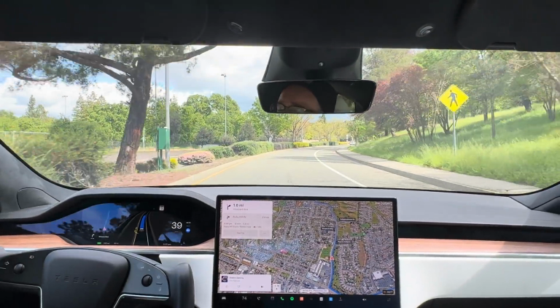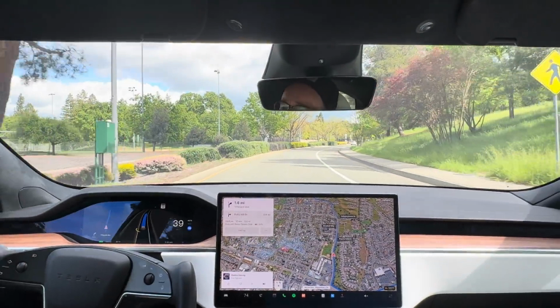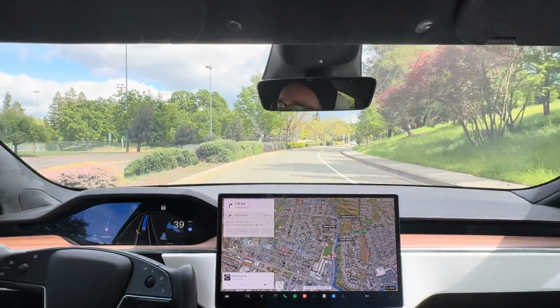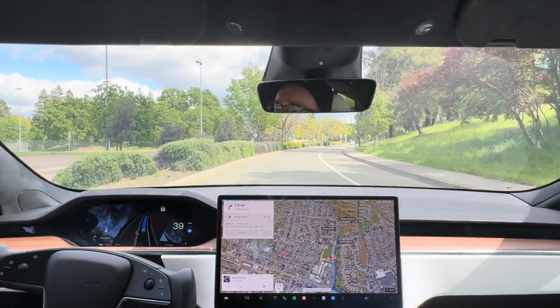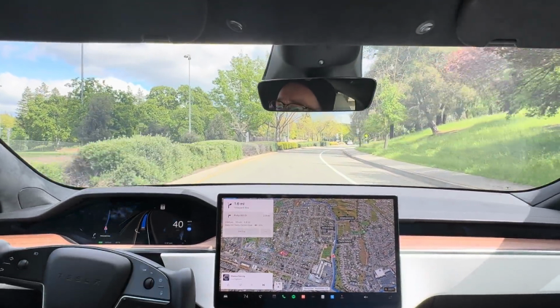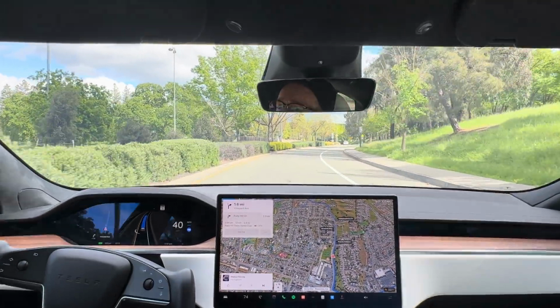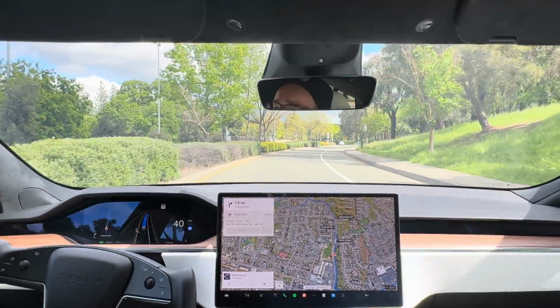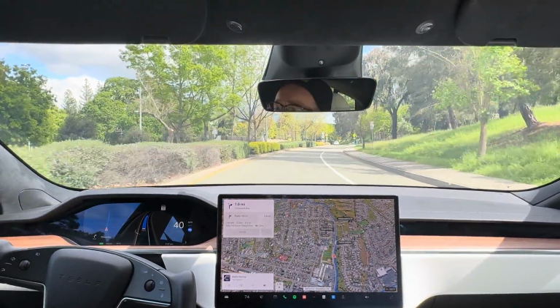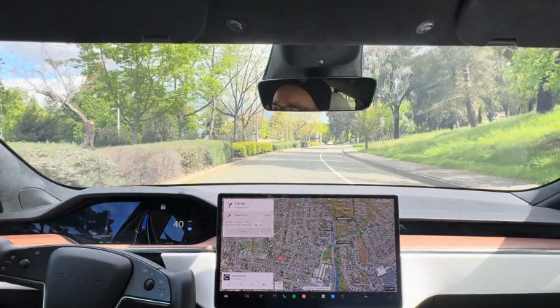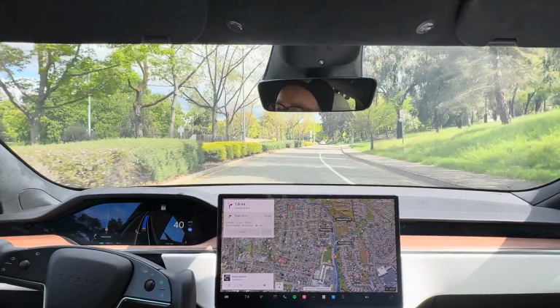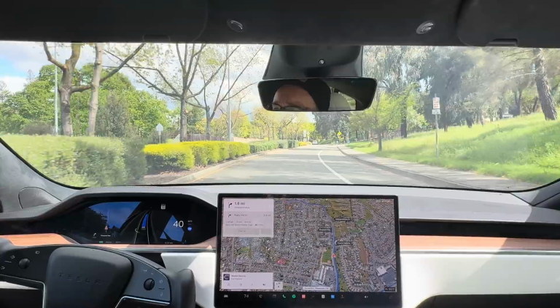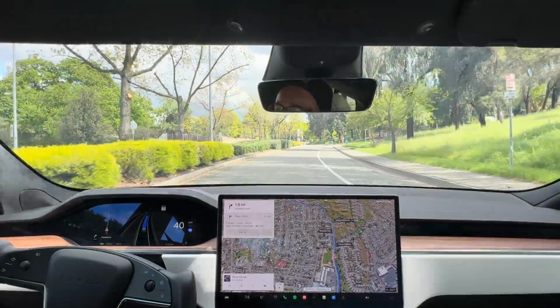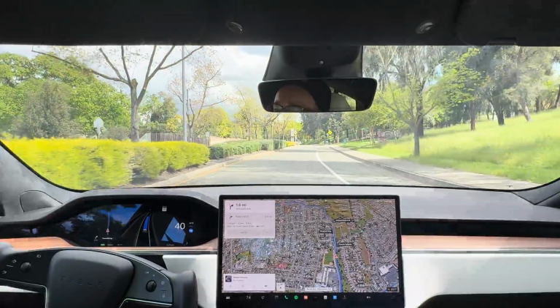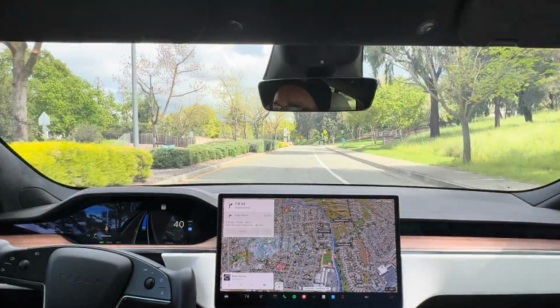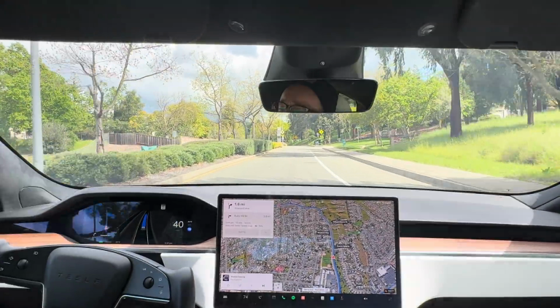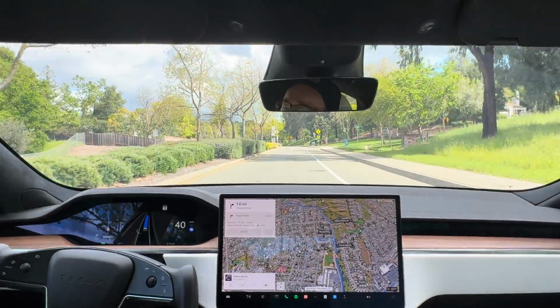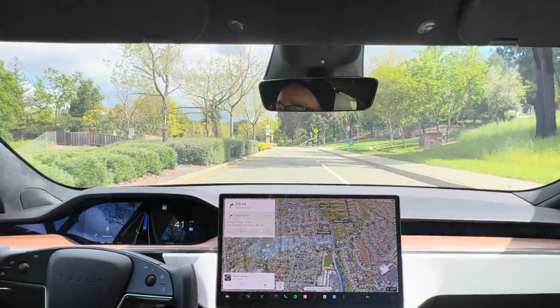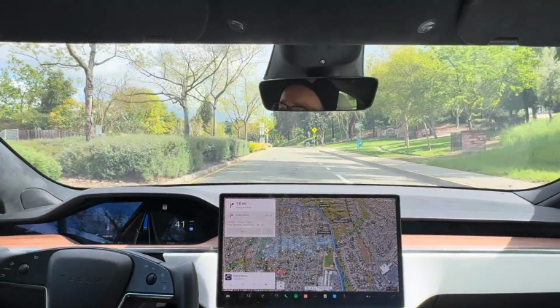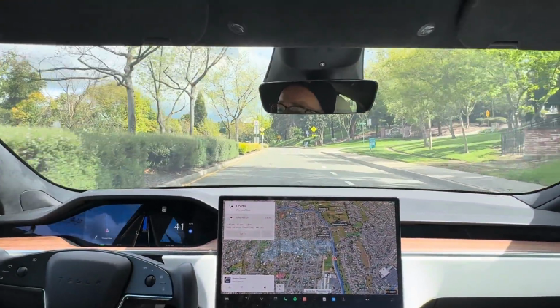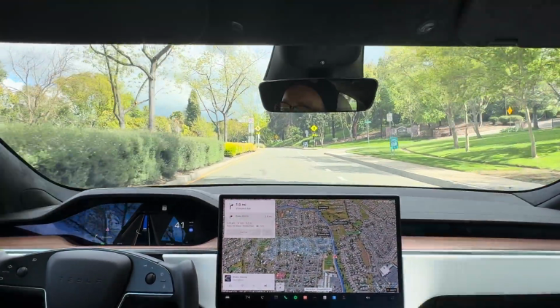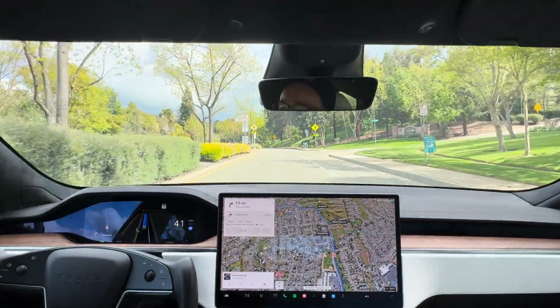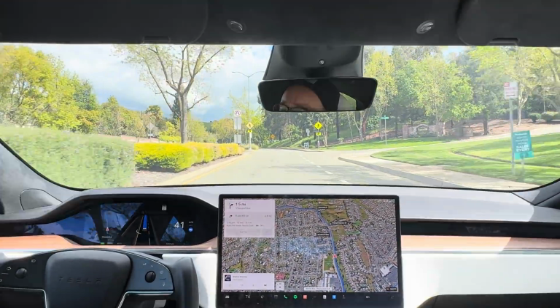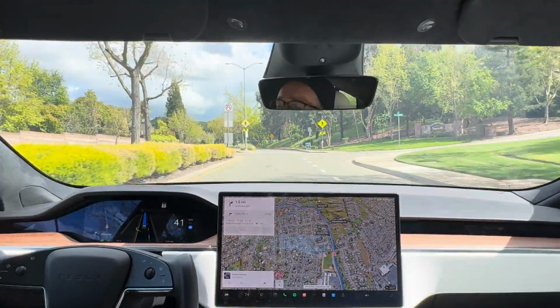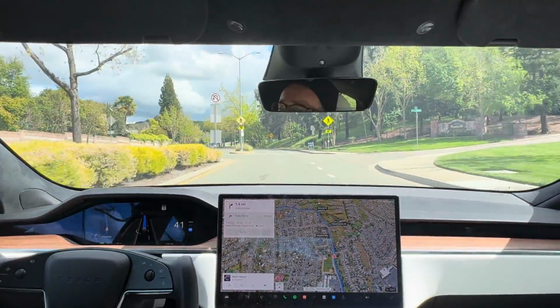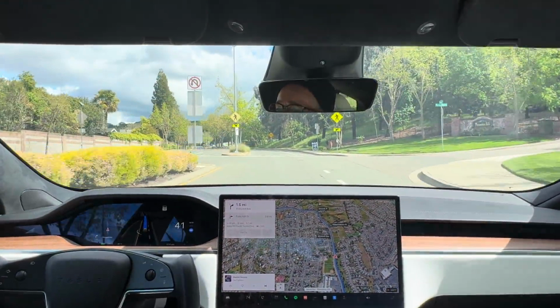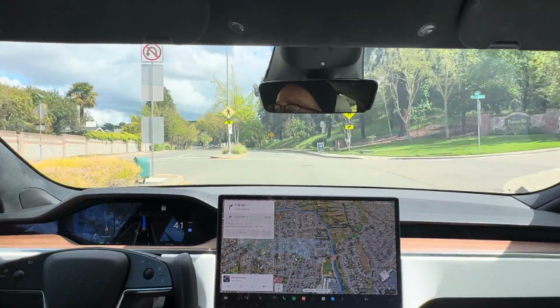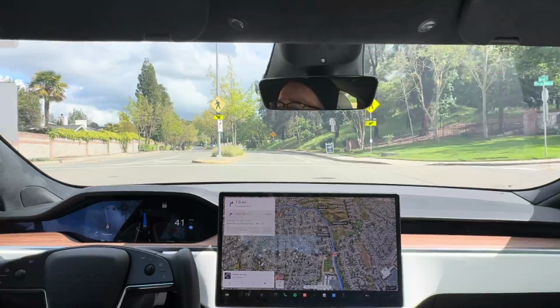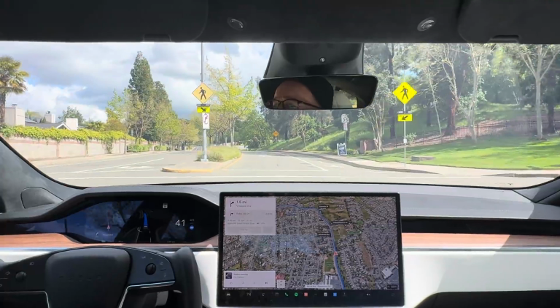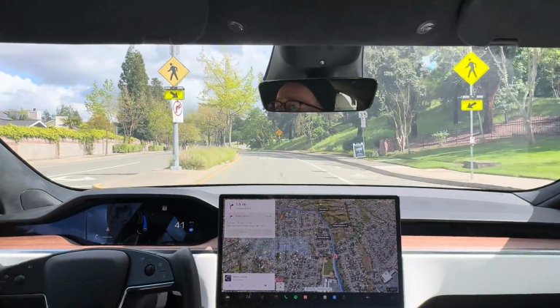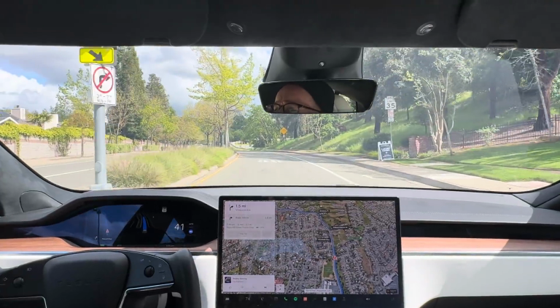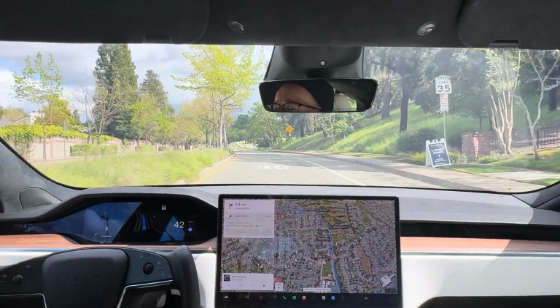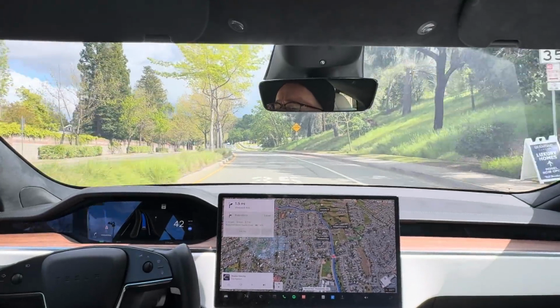Gosh, it feels like we're not too far off — maybe a couple more years, and we may have a full-on full self-driving capability.